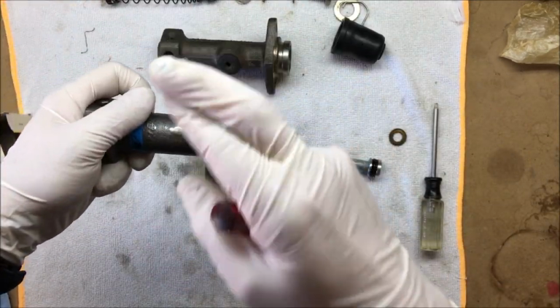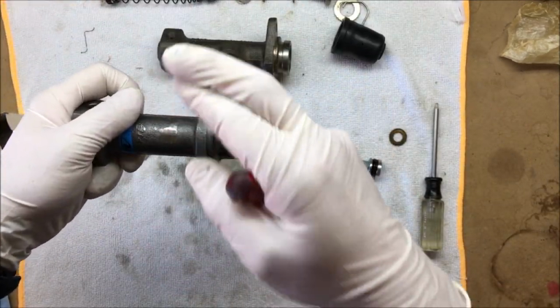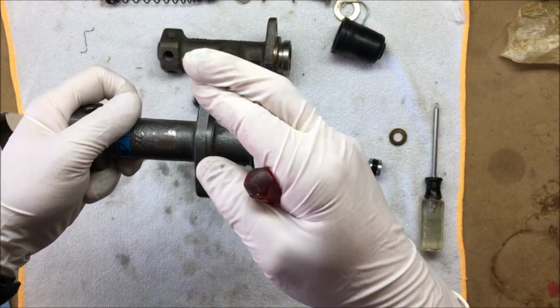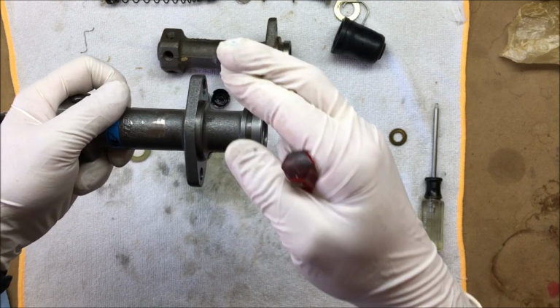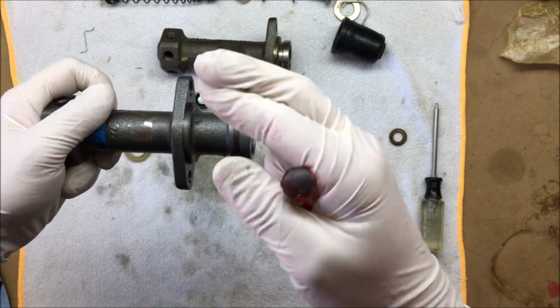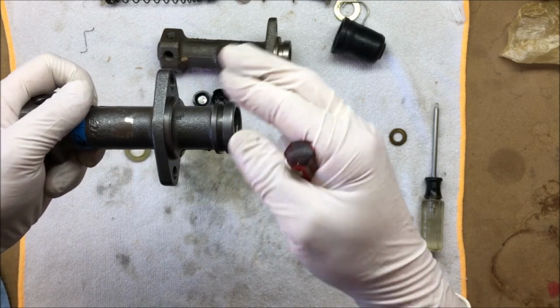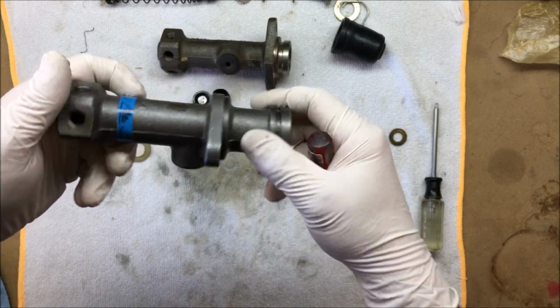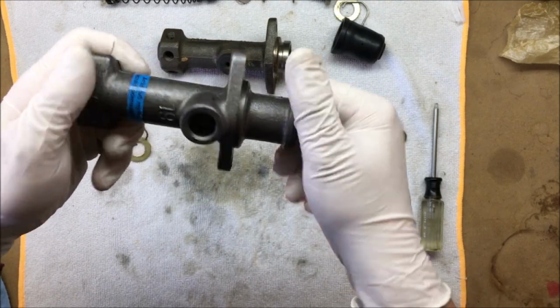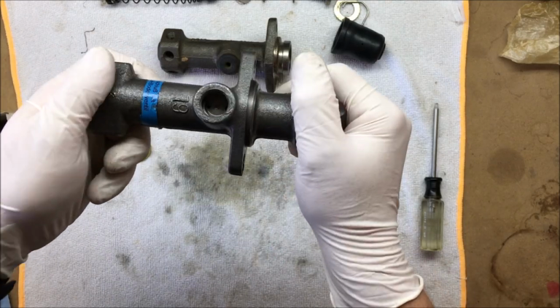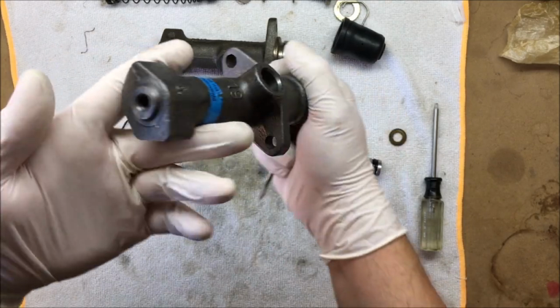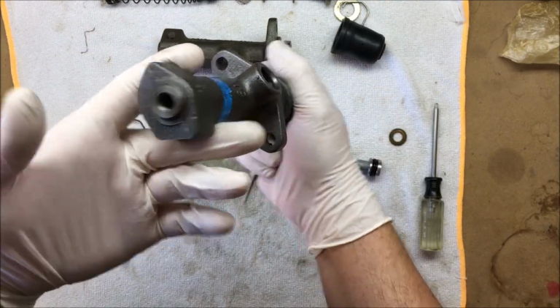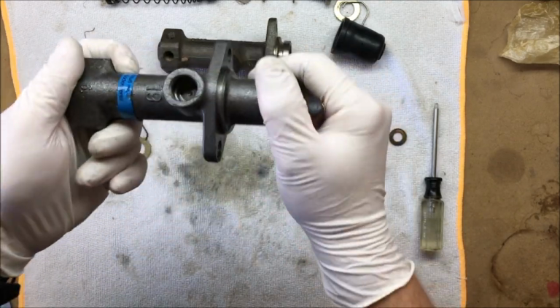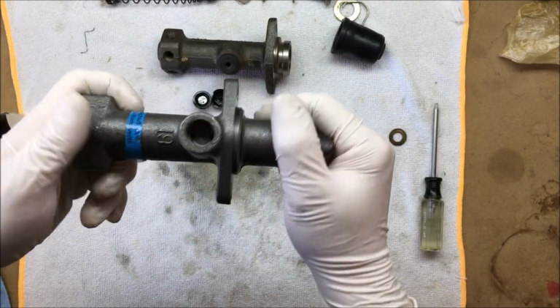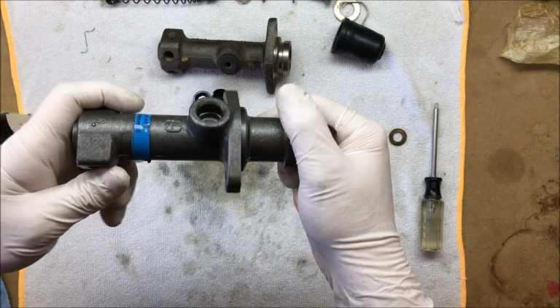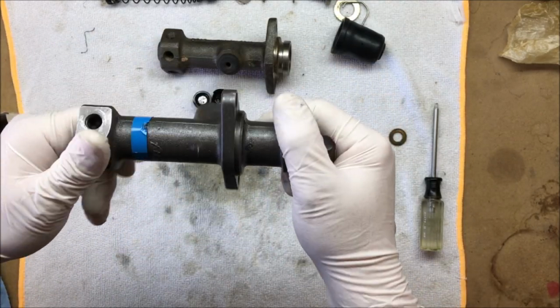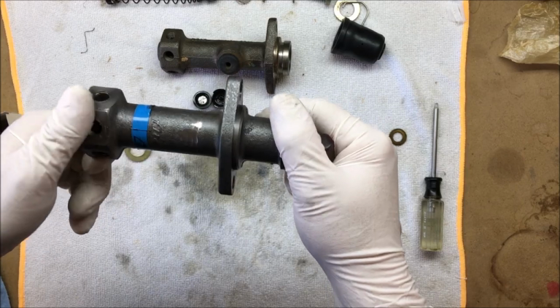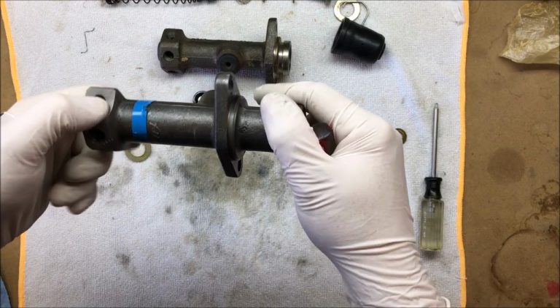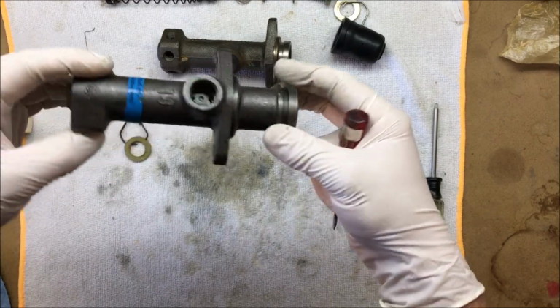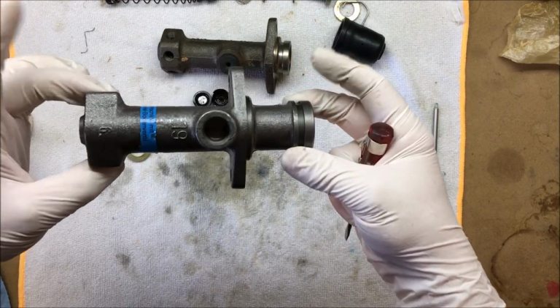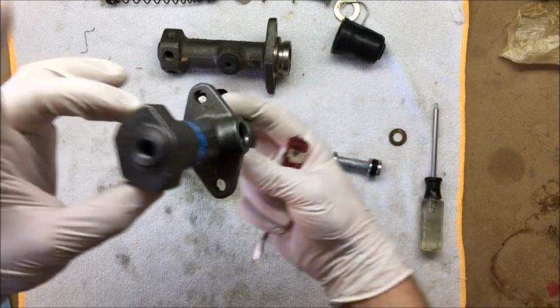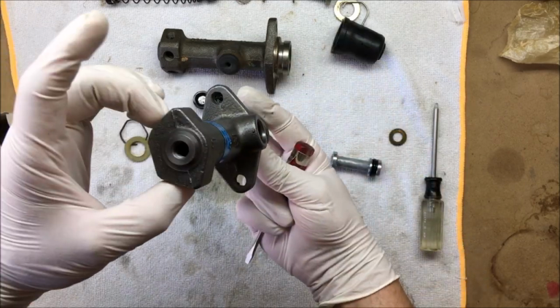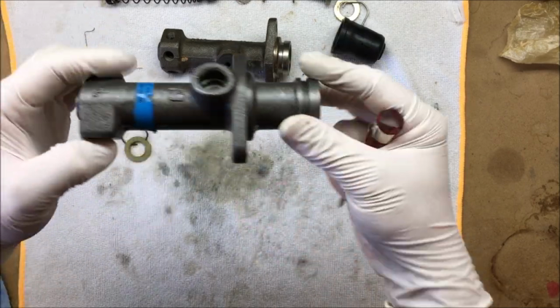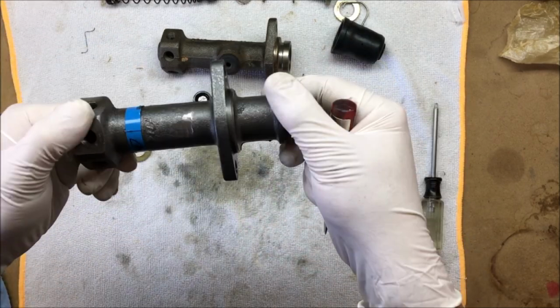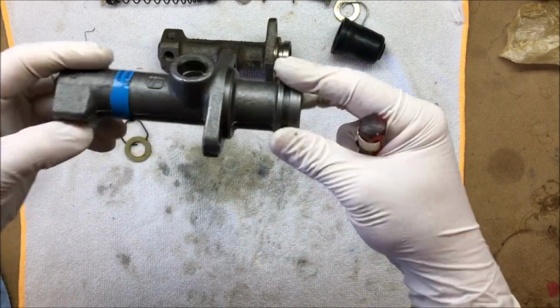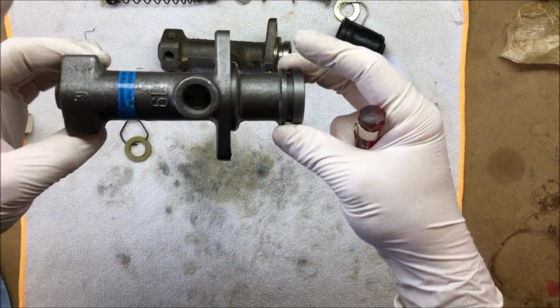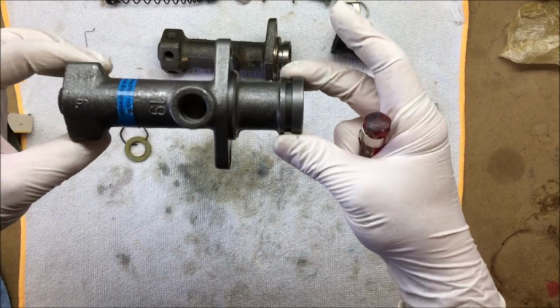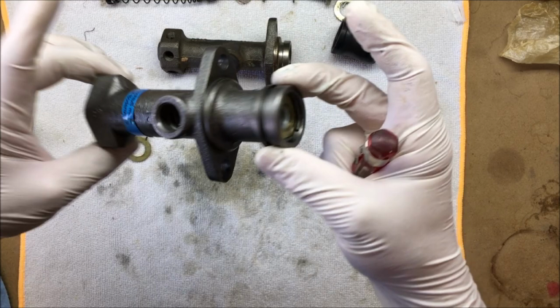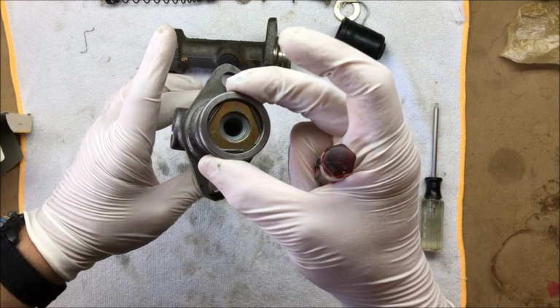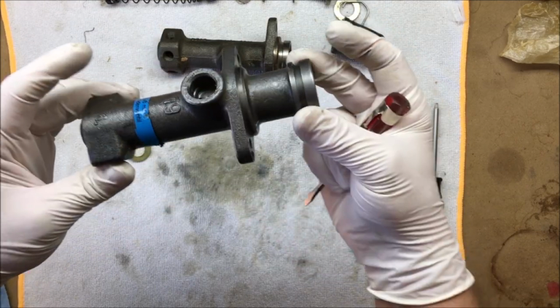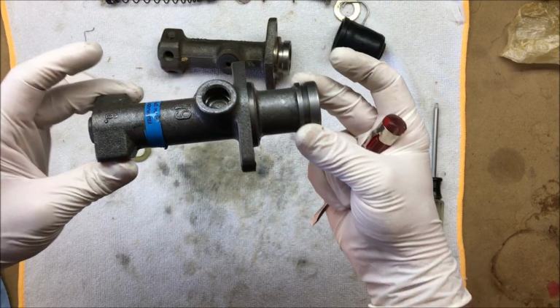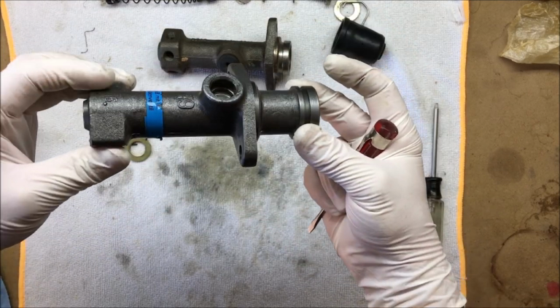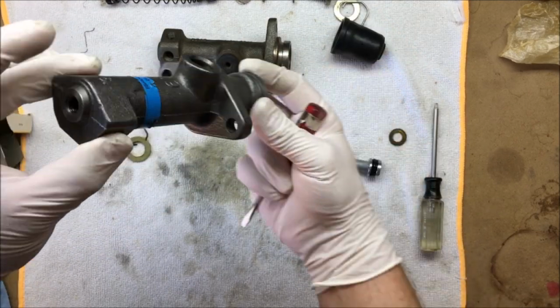We're going to throw the brake switch back on, throw the boot on, throw it back in the car, and fingers crossed hope for the best. If you guys have watched the other videos, you've seen what we've gone through on the brakes on this one. I'm not going to make another video of the install and bleed, but I will definitely let you guys know if we've got brakes at the end of this.